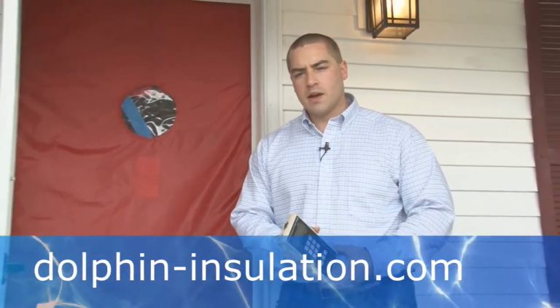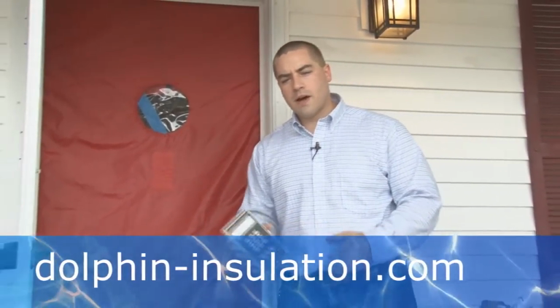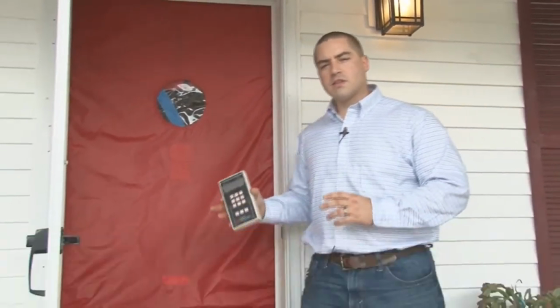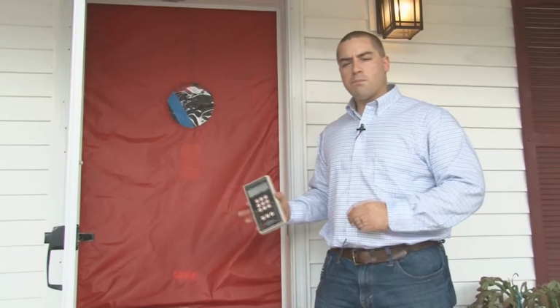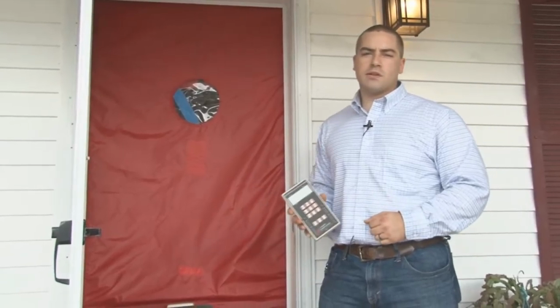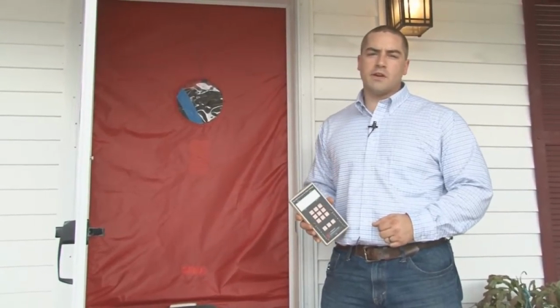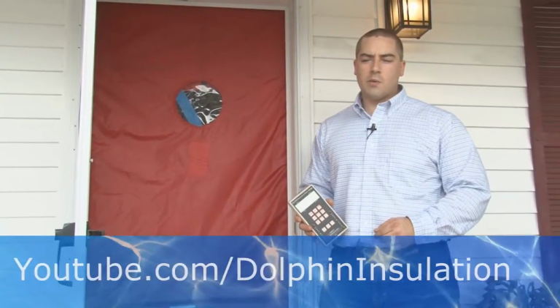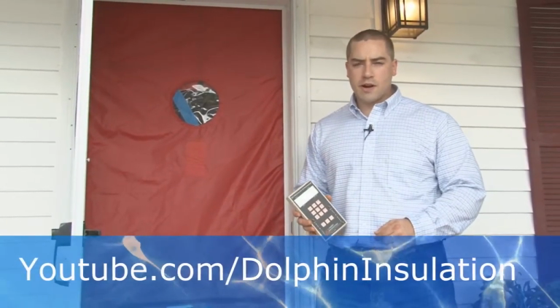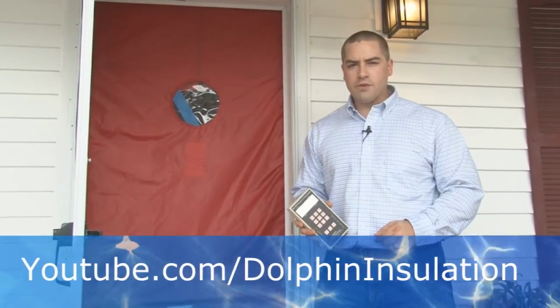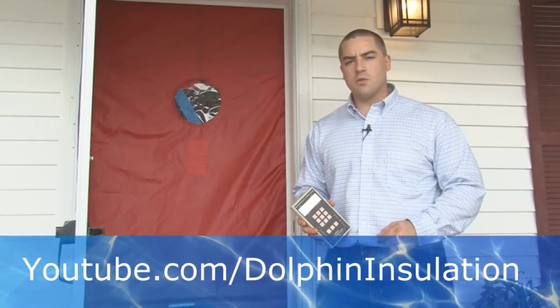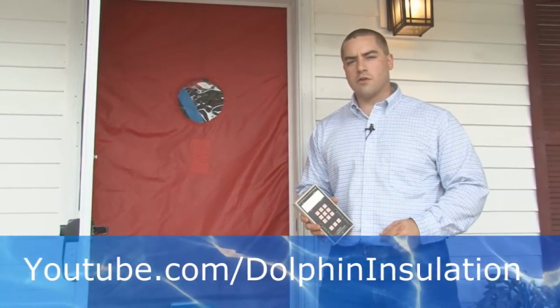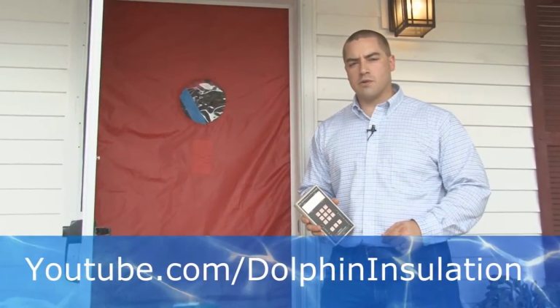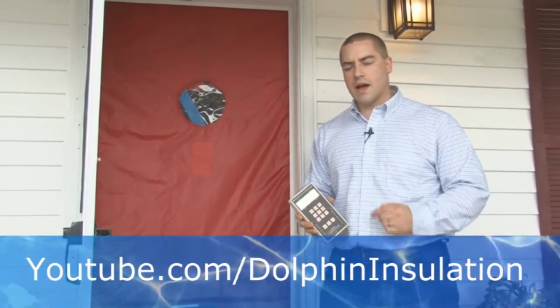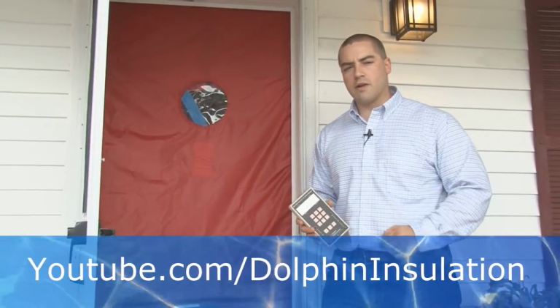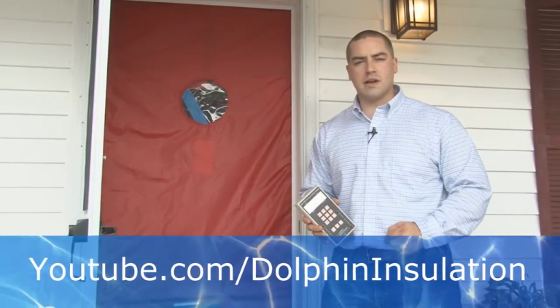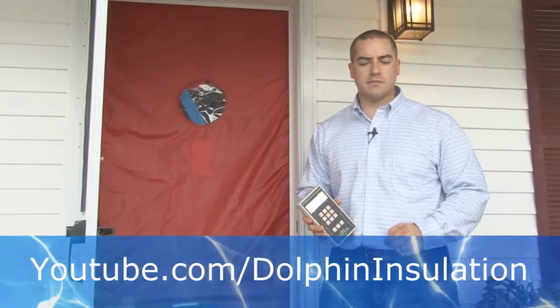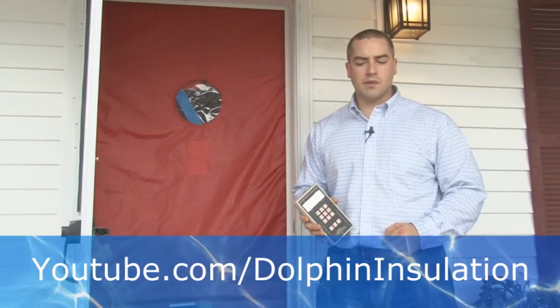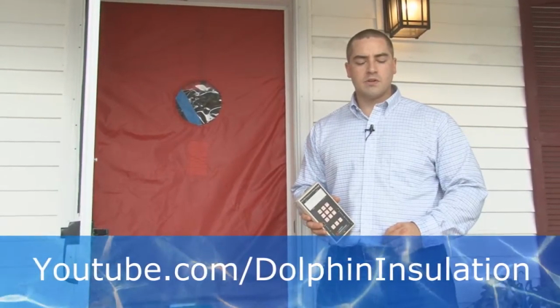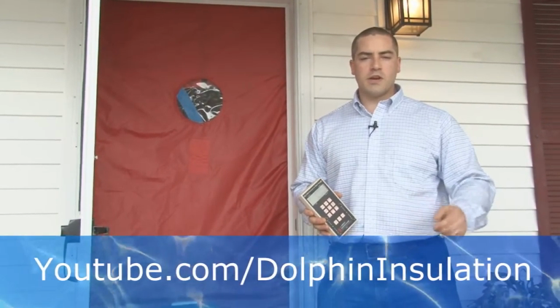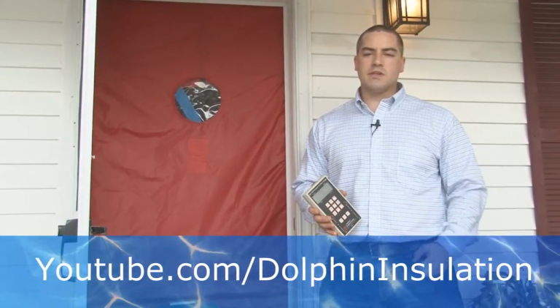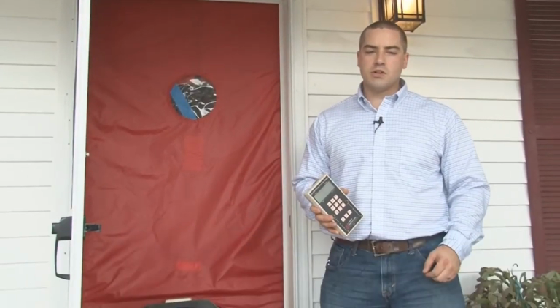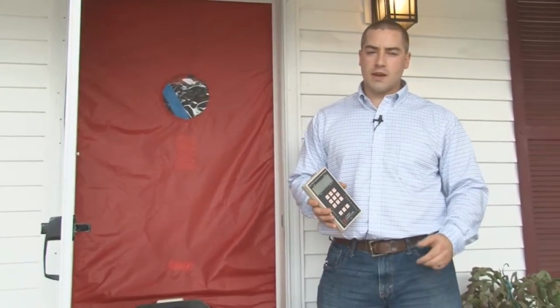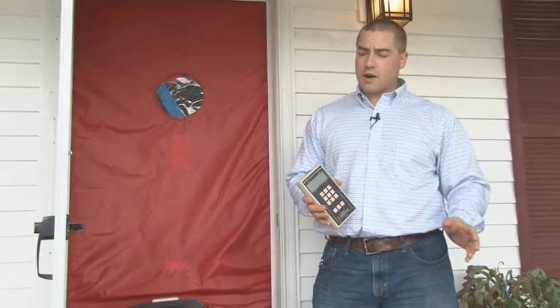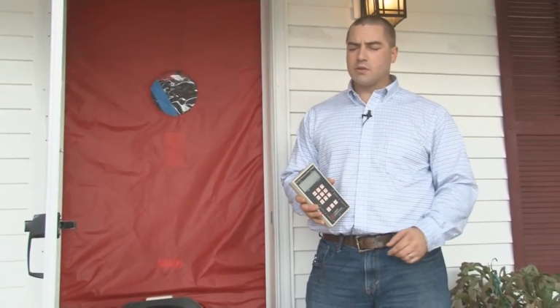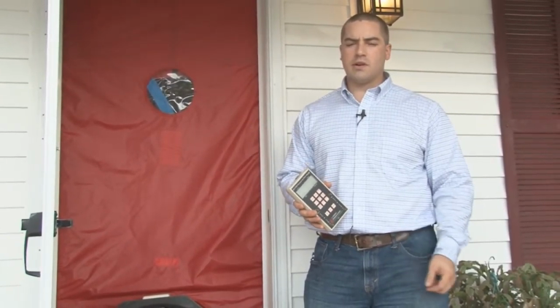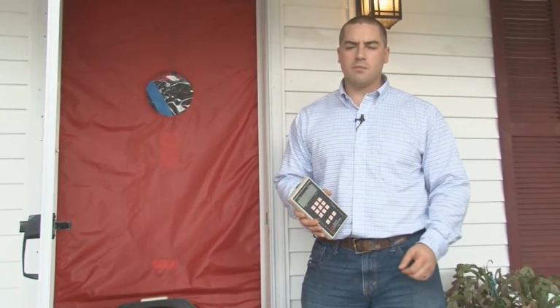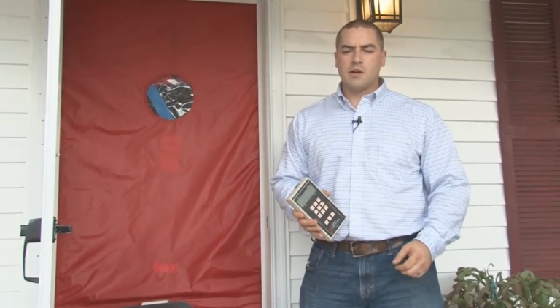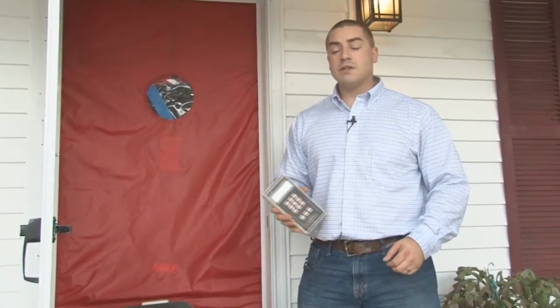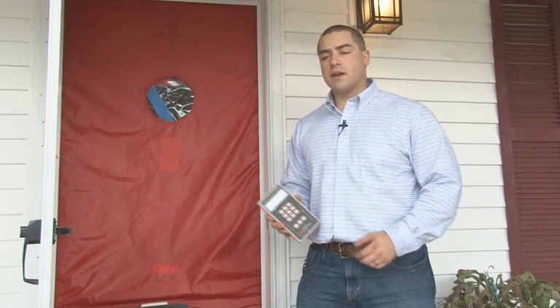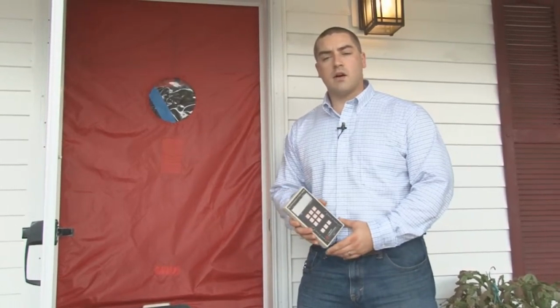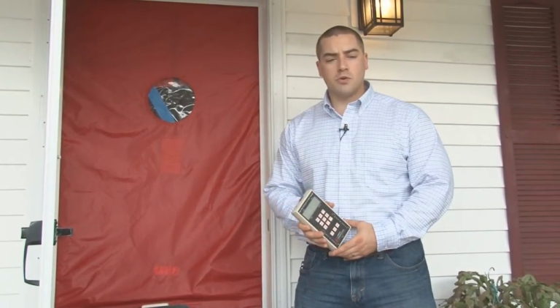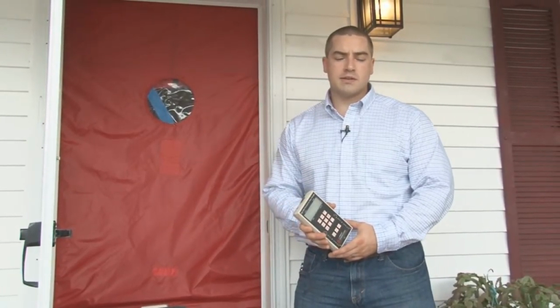We find this so important at Dolphin that we train every single one of our crew members on how to run this test. So if you're going to get some insulation and/or air sealing work done at your home, please demand a blower door test.